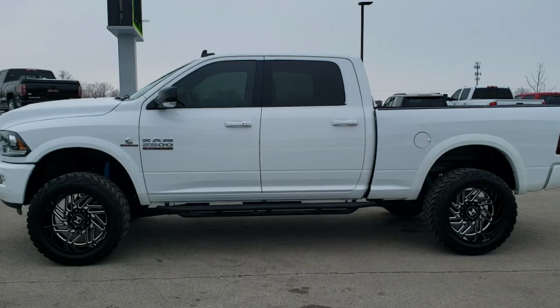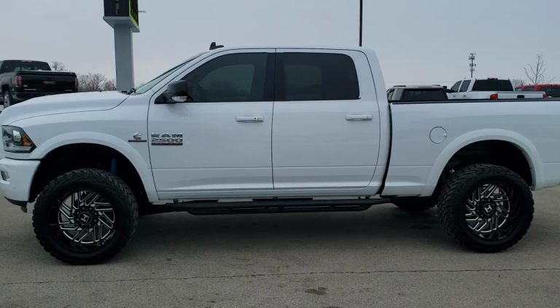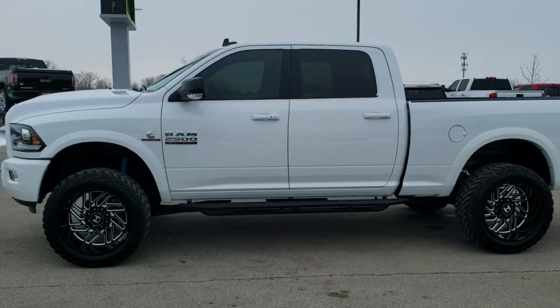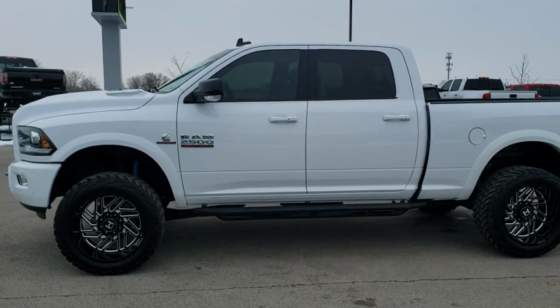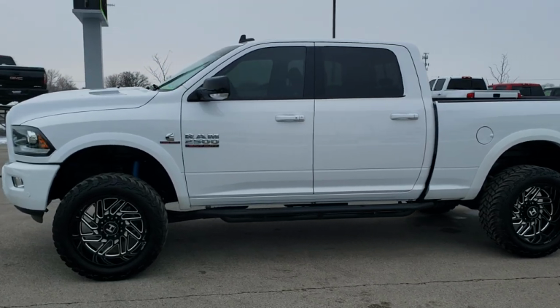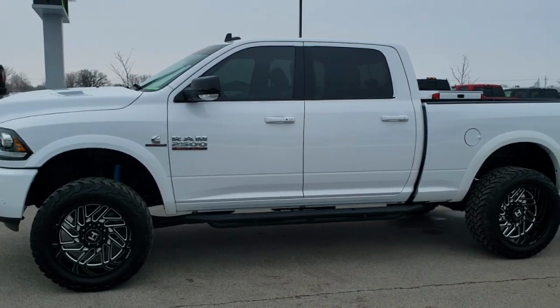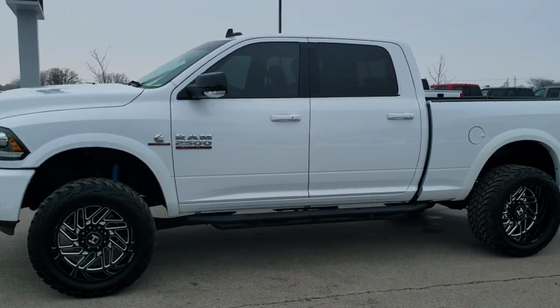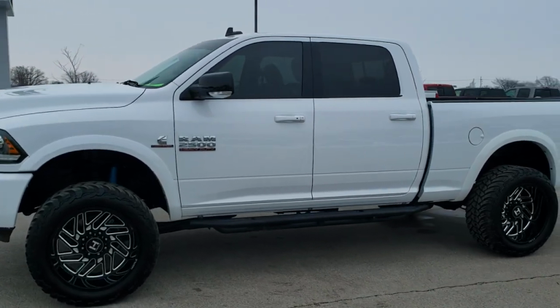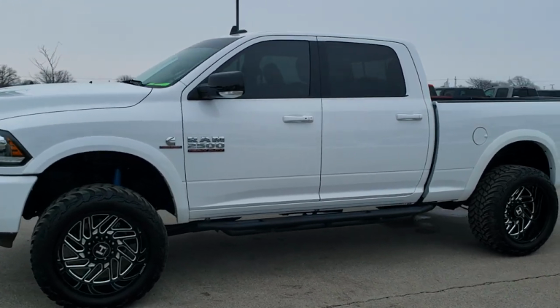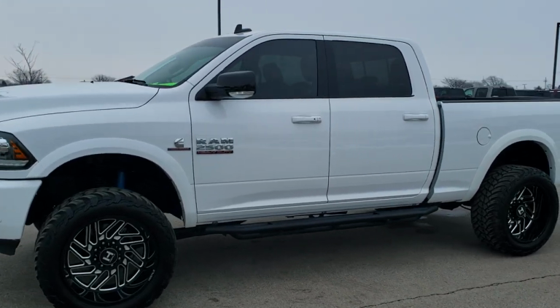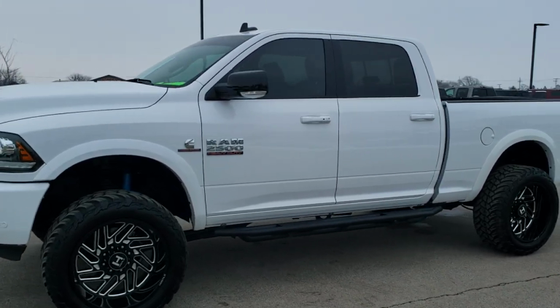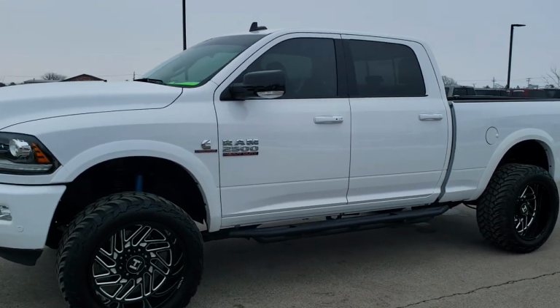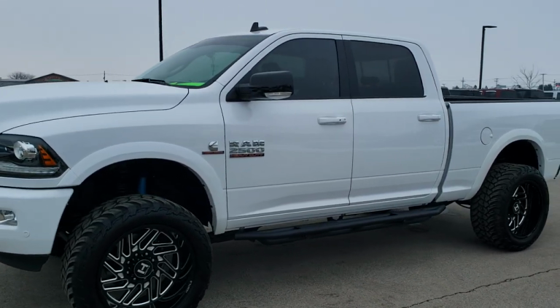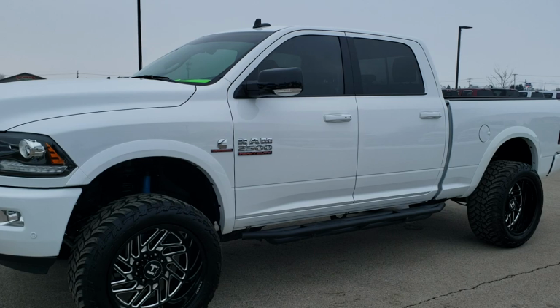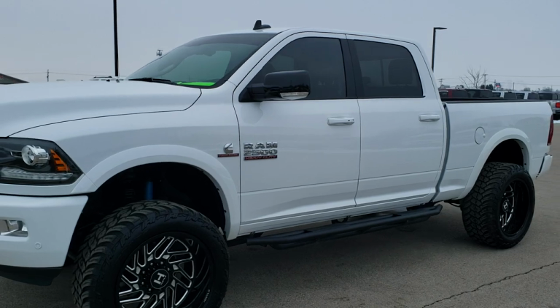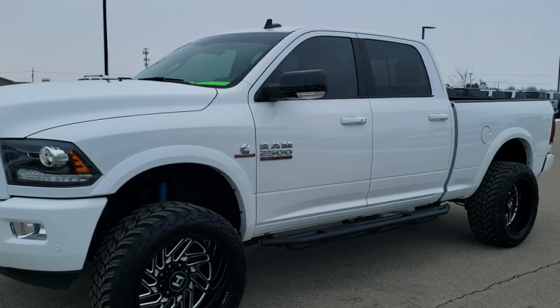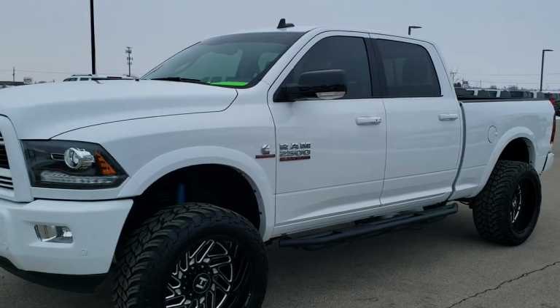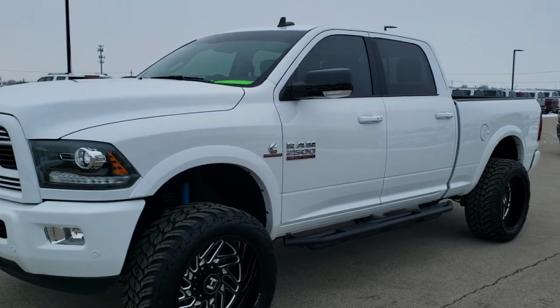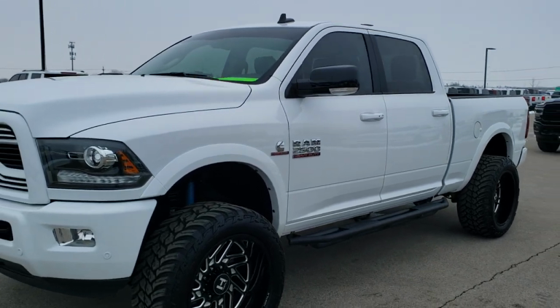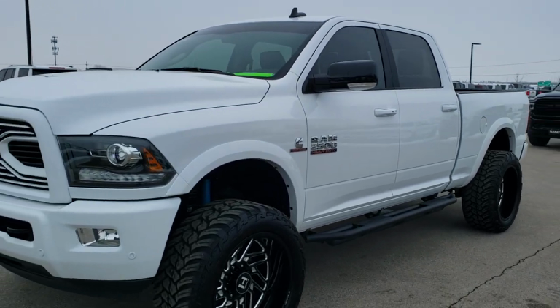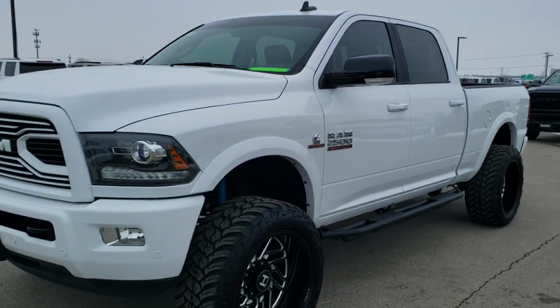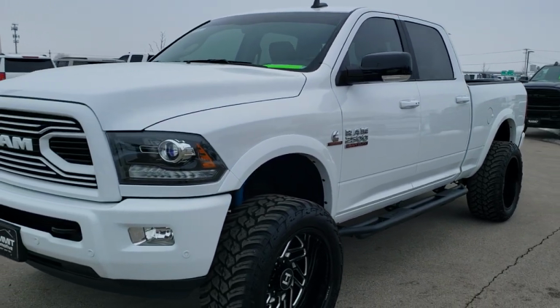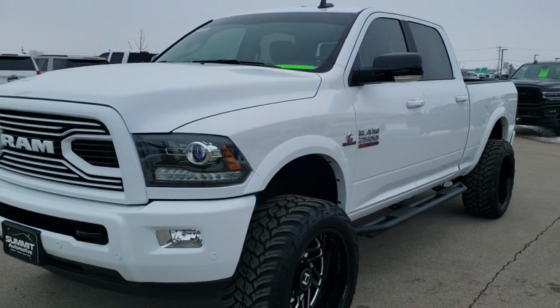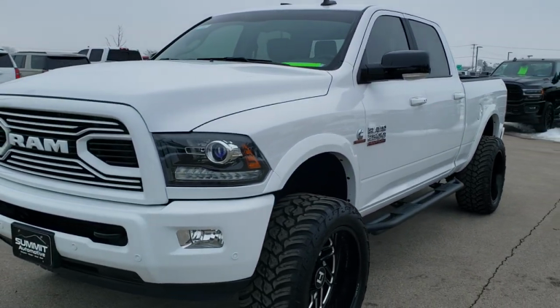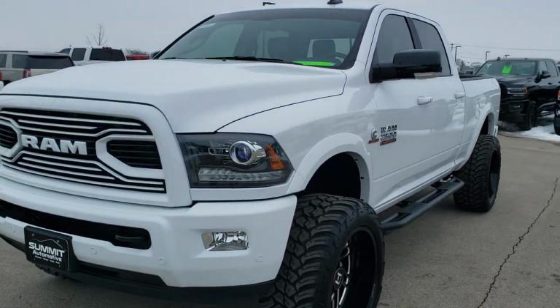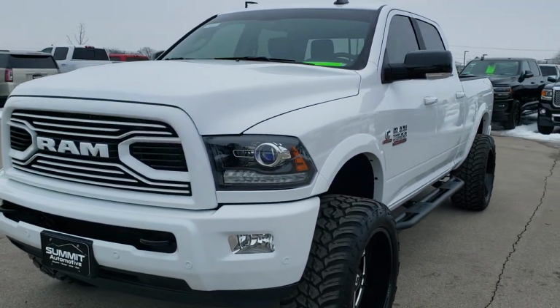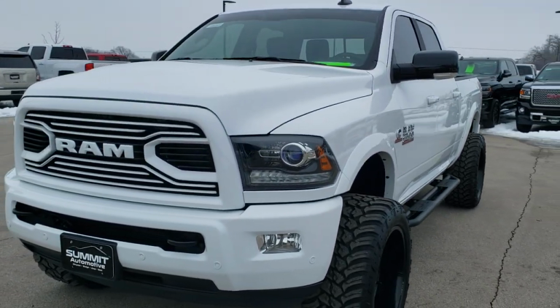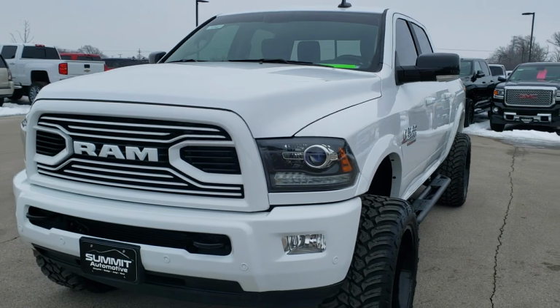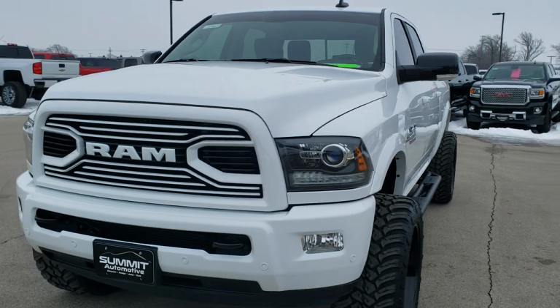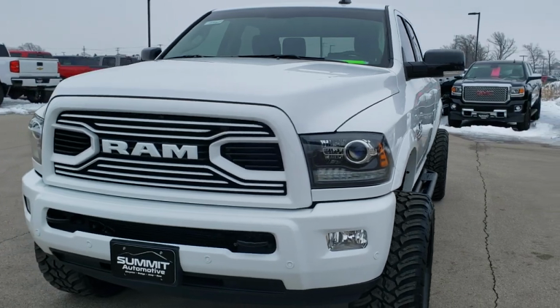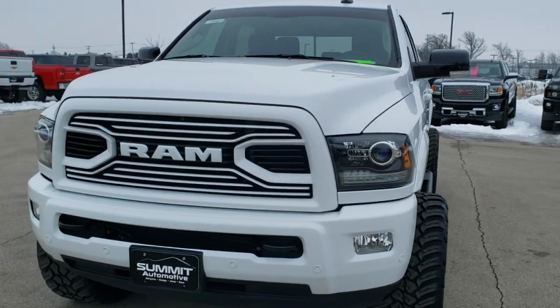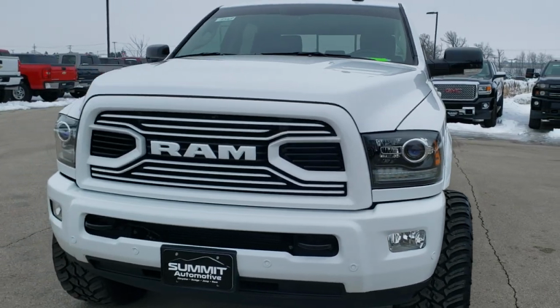This is stock number 10465. We are here at Summit Automotive in Fond du Lac, Wisconsin — your new and used heavy-duty truck headquarters and Ram headquarters.